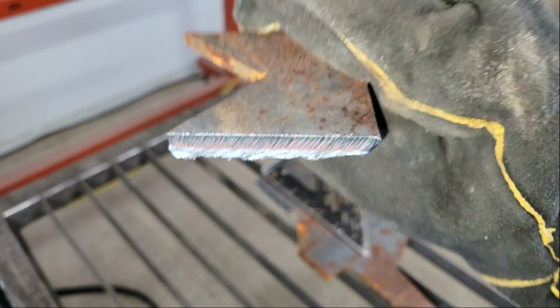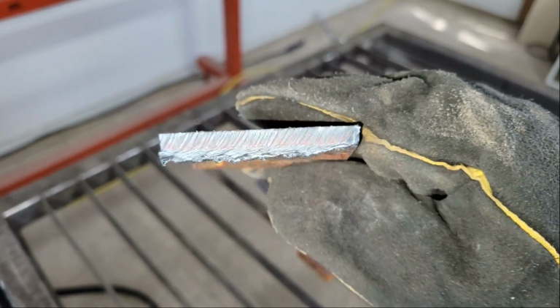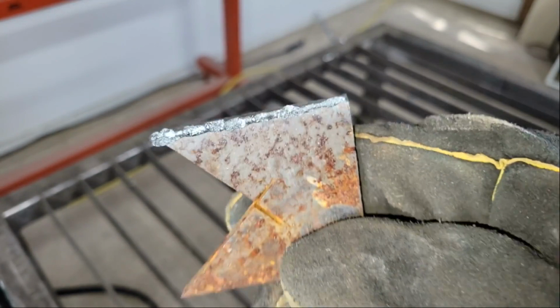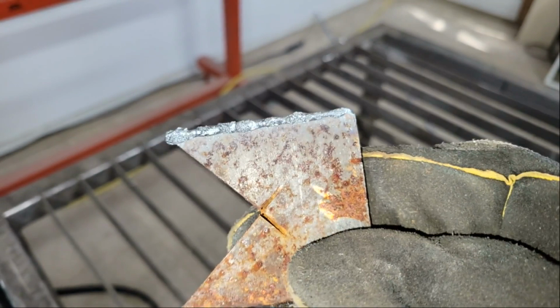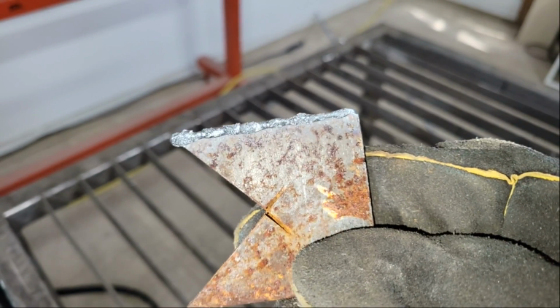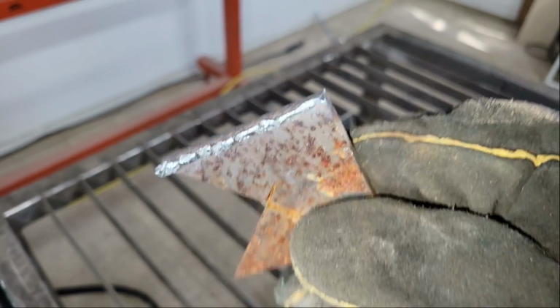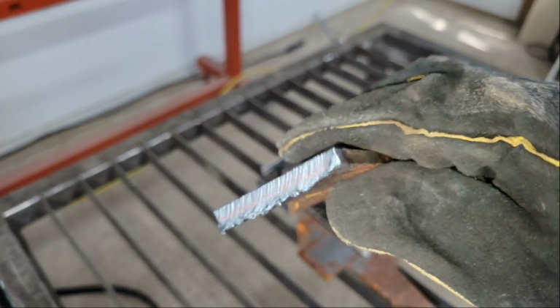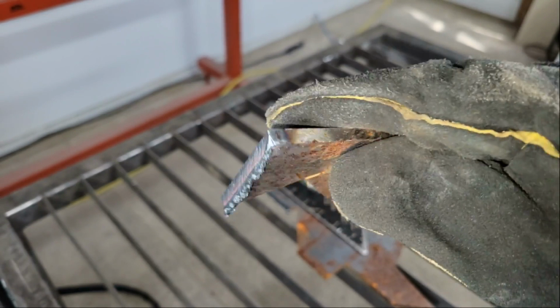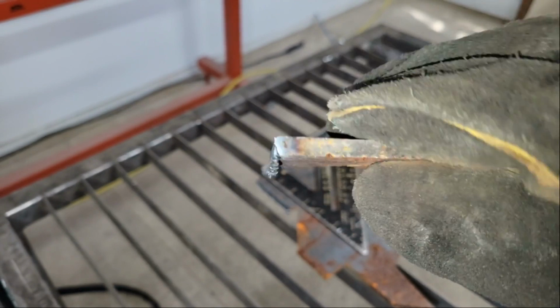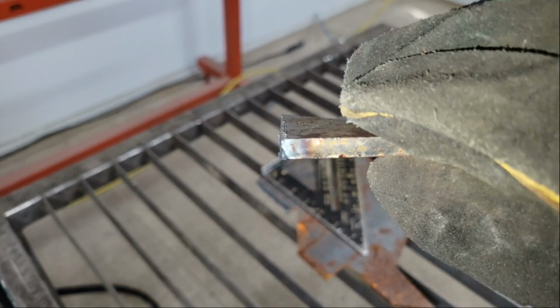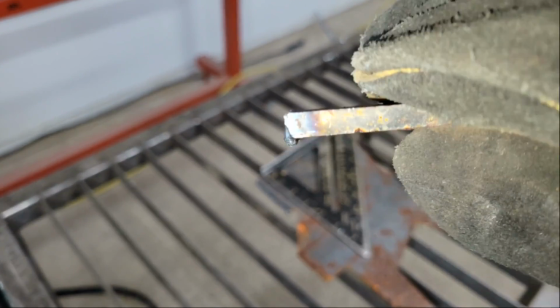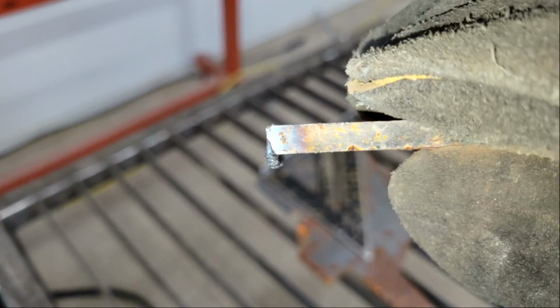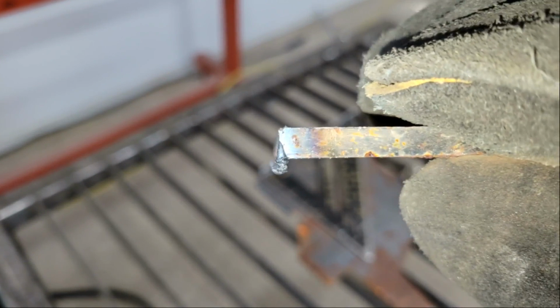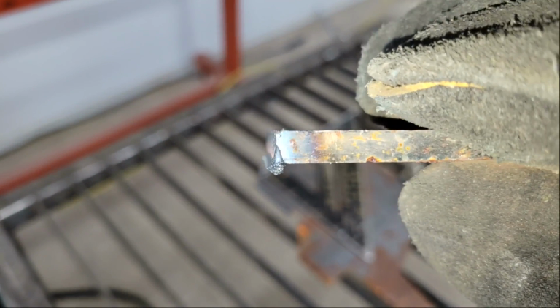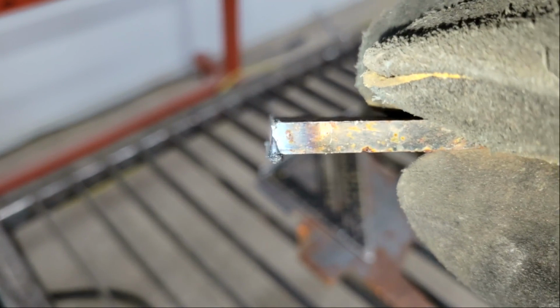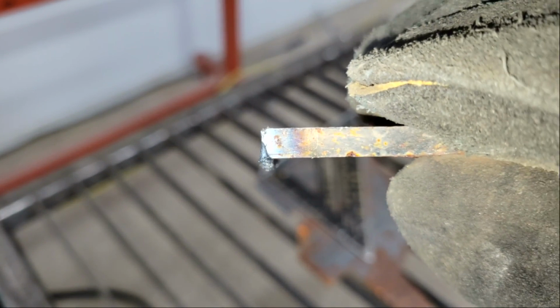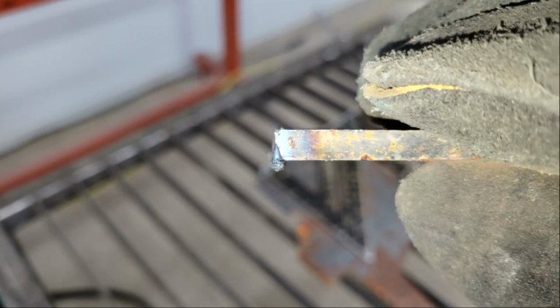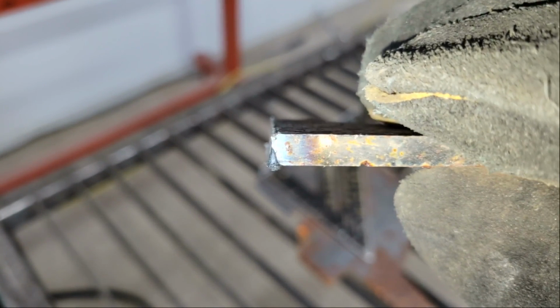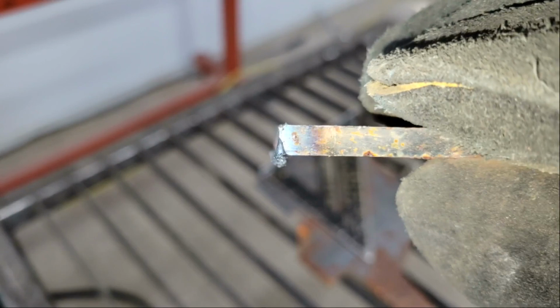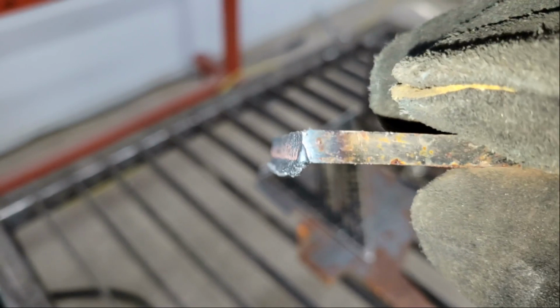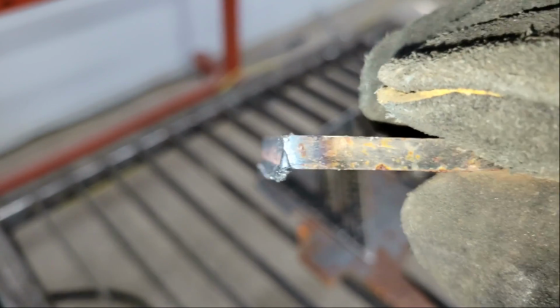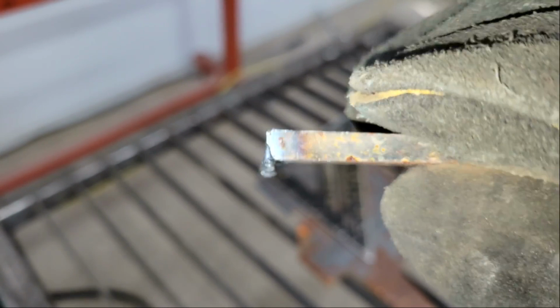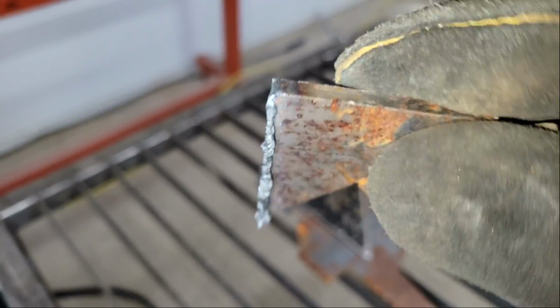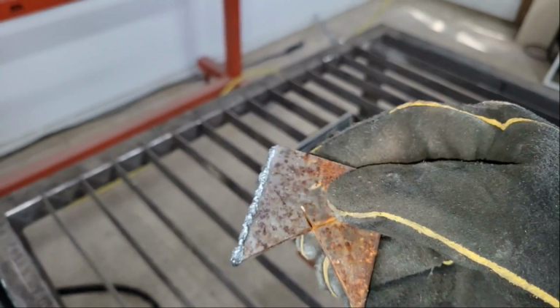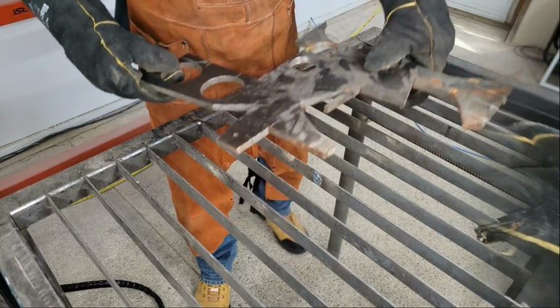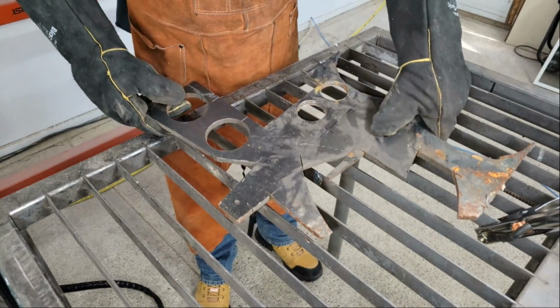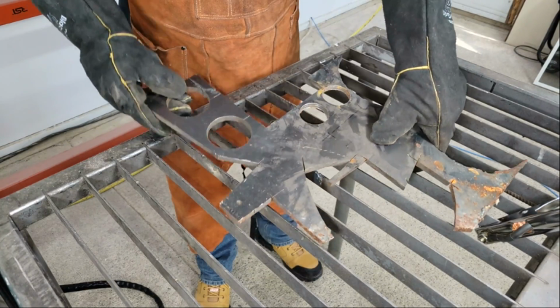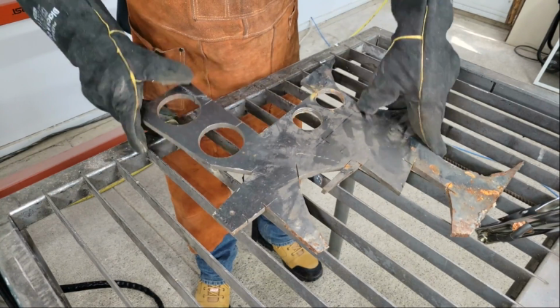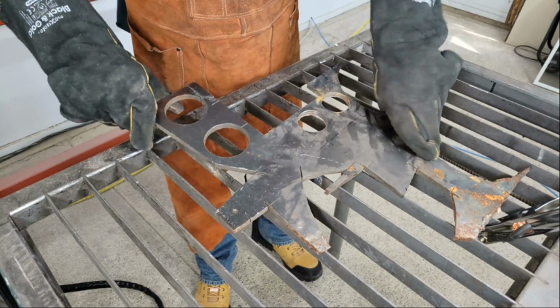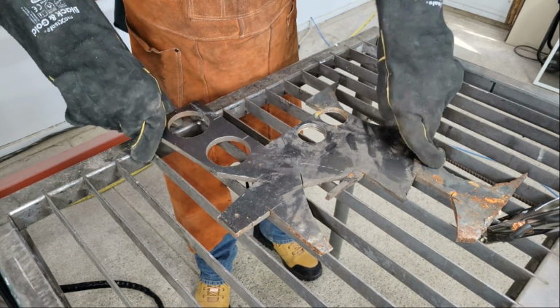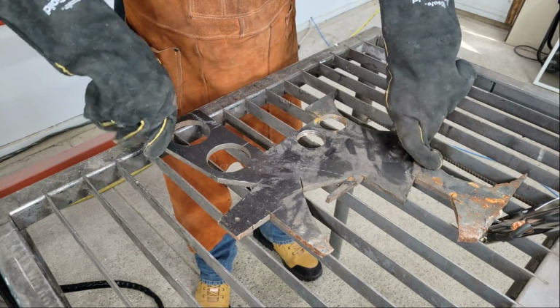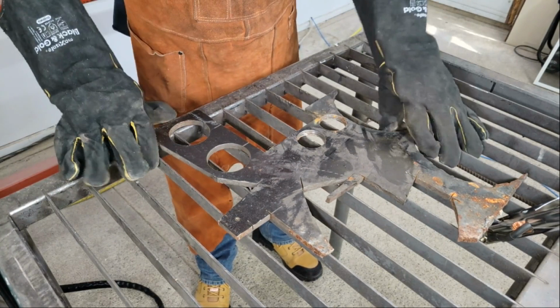The machine worked great — the cut is straight and relatively clean and the edges are nearly 90 degrees, so that's a good sign that it can handle cutting something thicker like this piece of 9mm steel plate. For this cut I maxed the current dial at 35 amps.